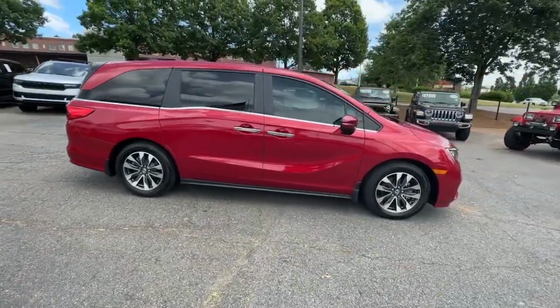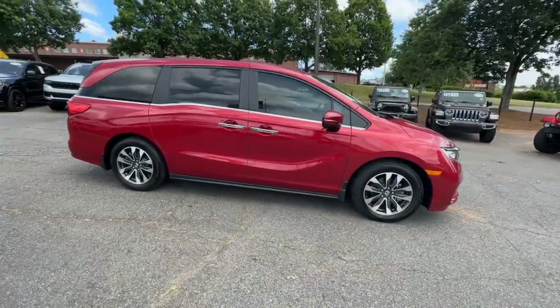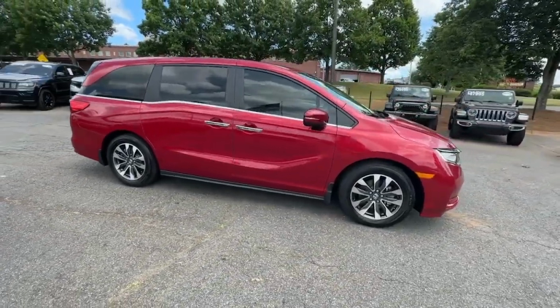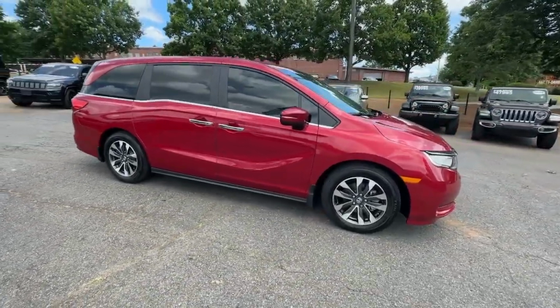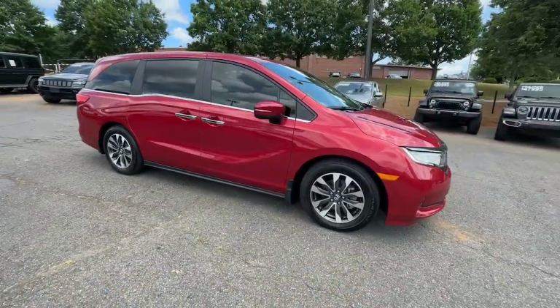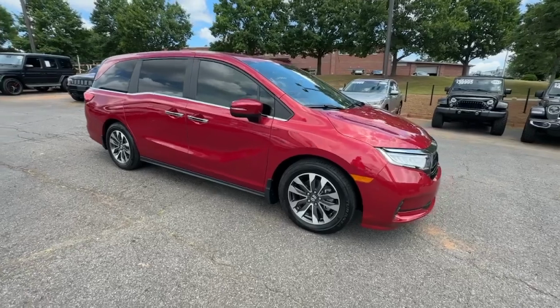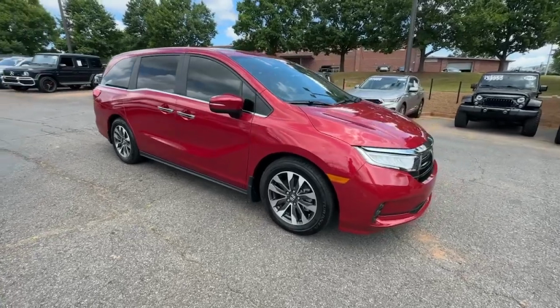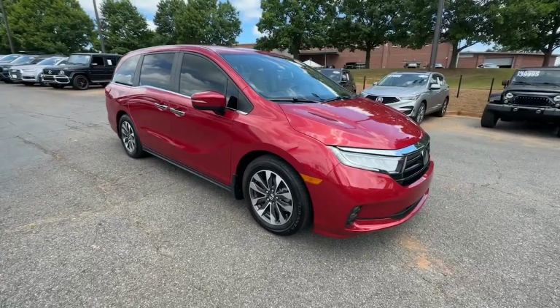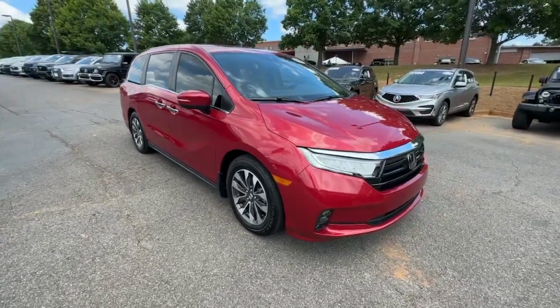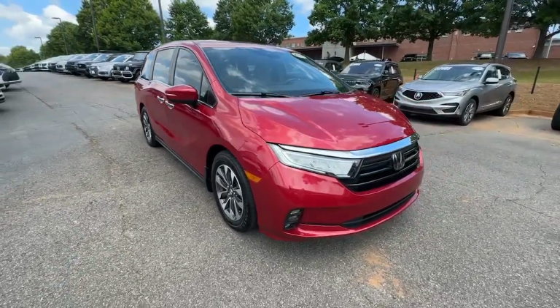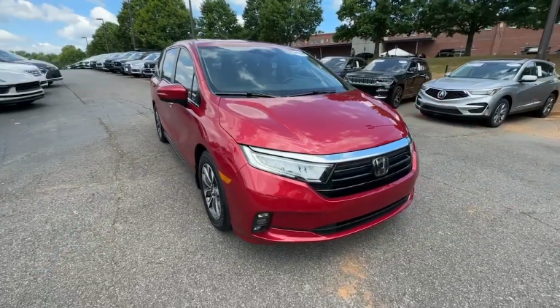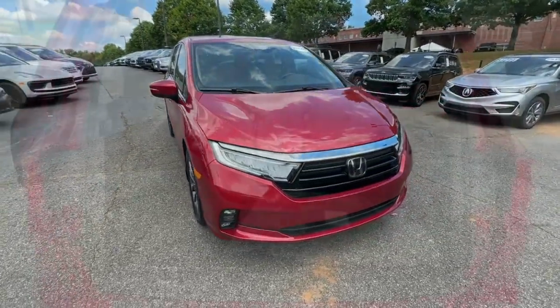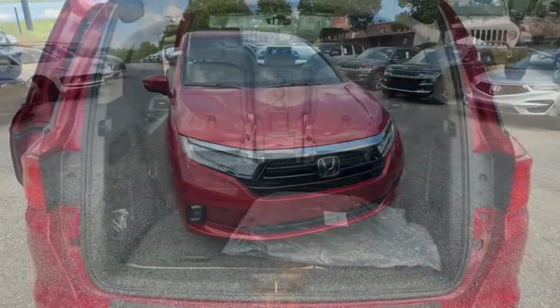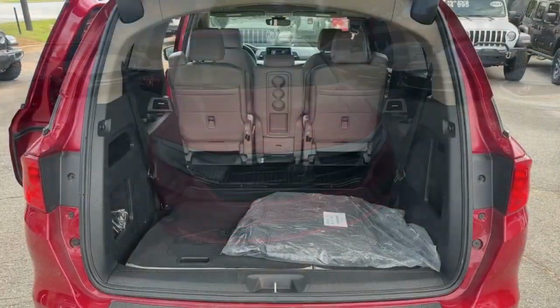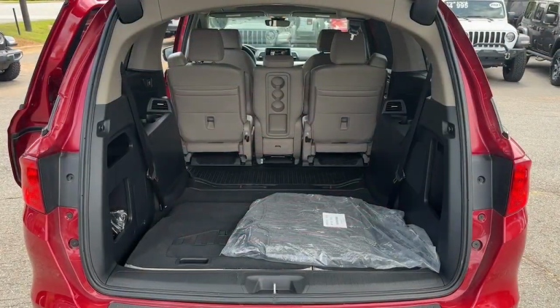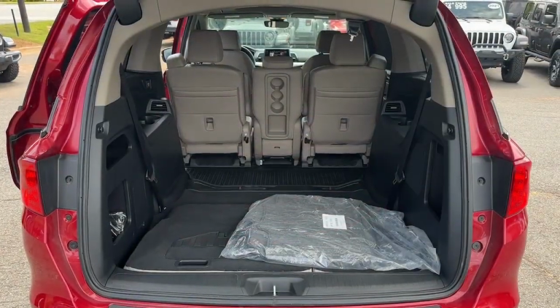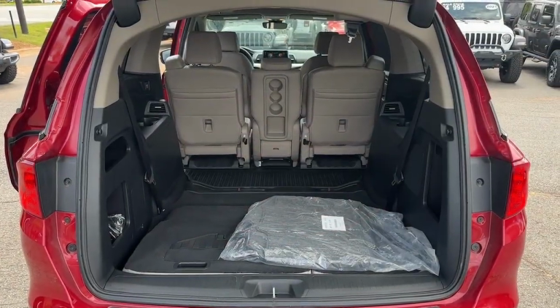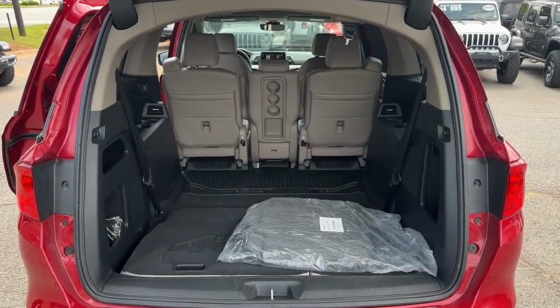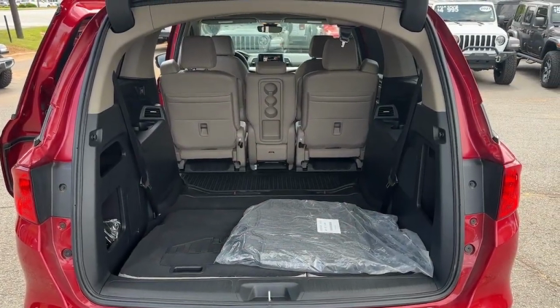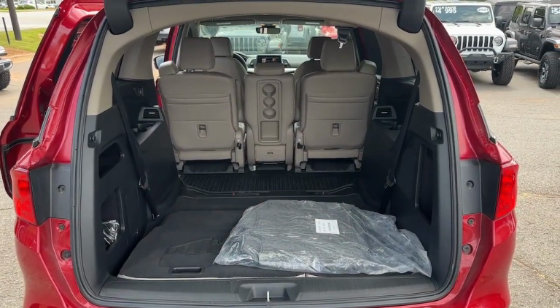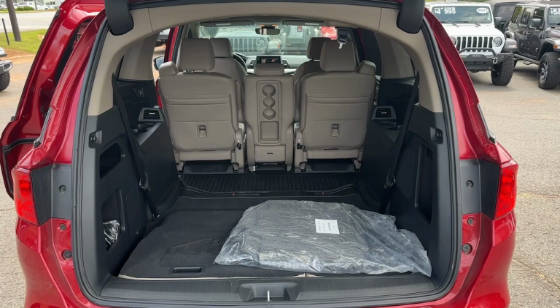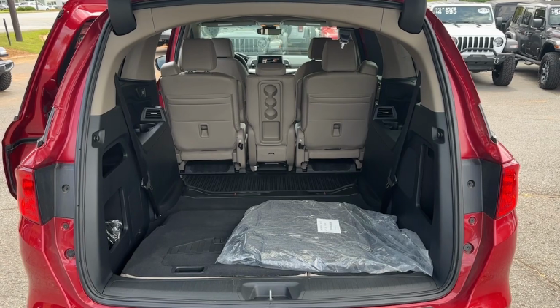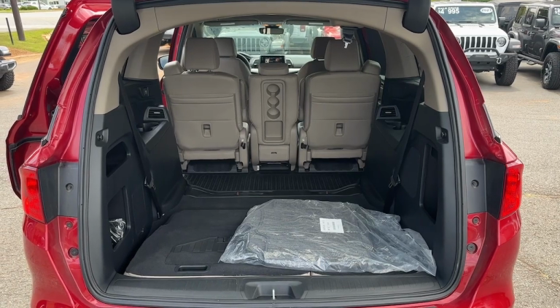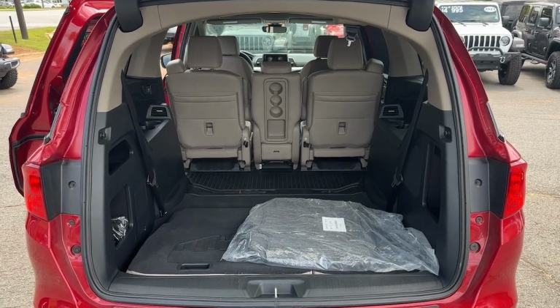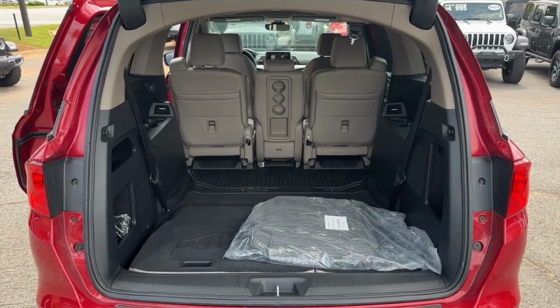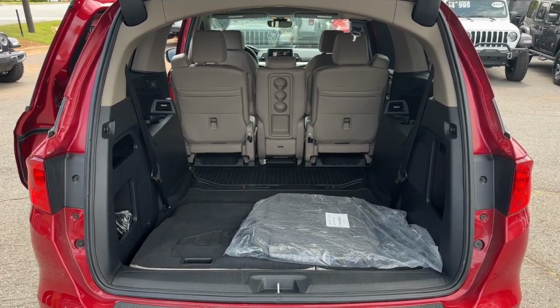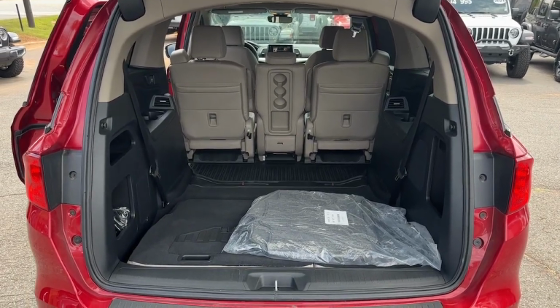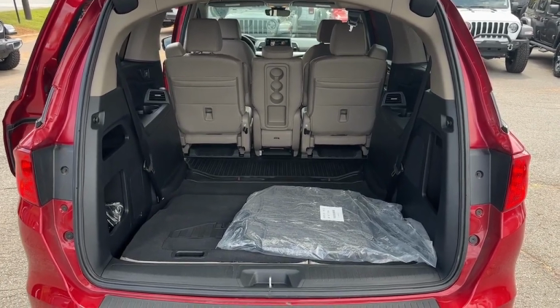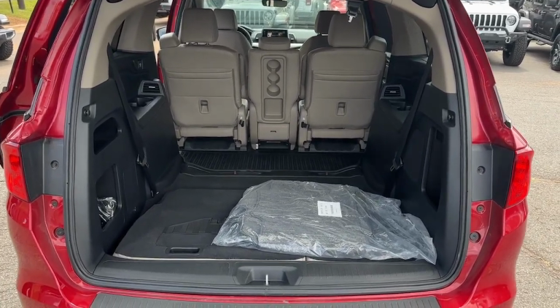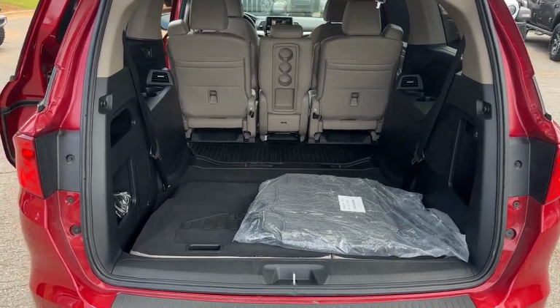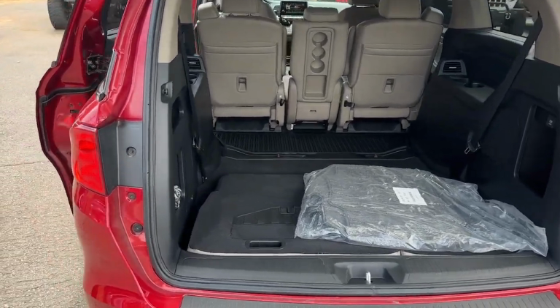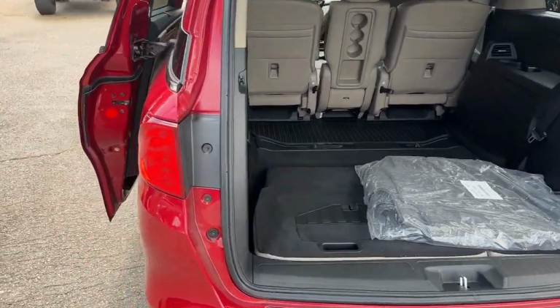From its smart technology to its ingenious passenger luxuries and powerful performance, this family vehicle has your back. The following are some of this vehicle's highlighted options.